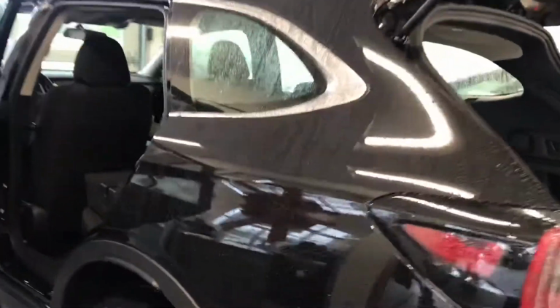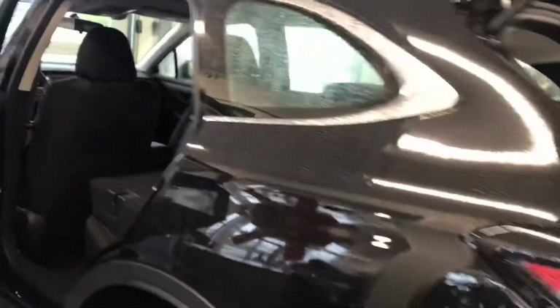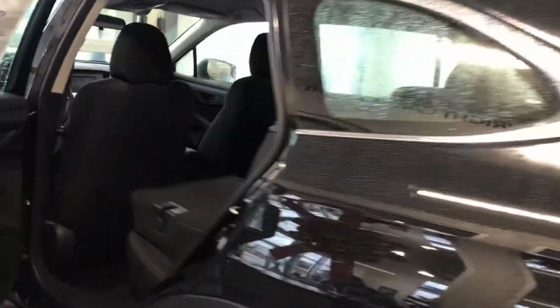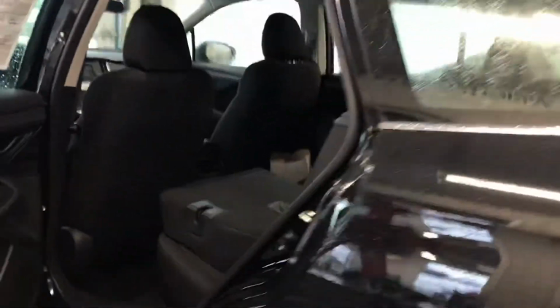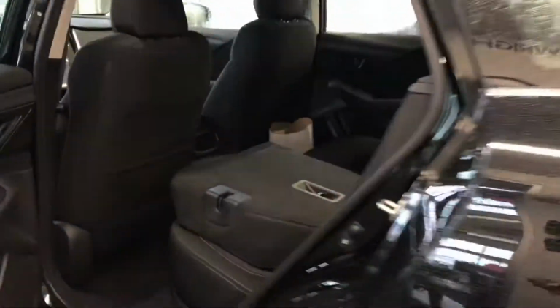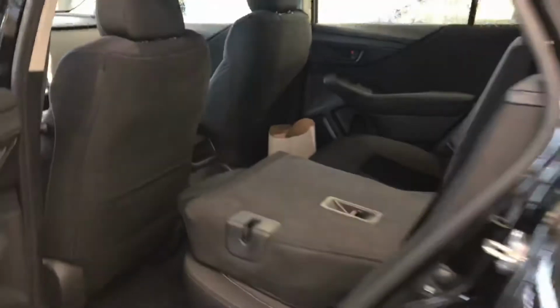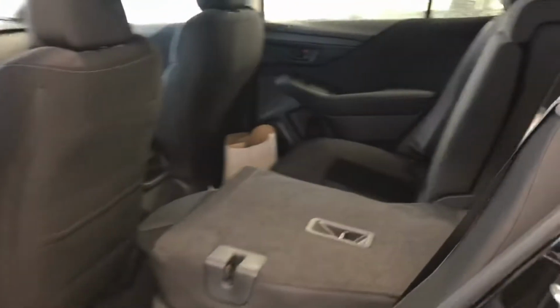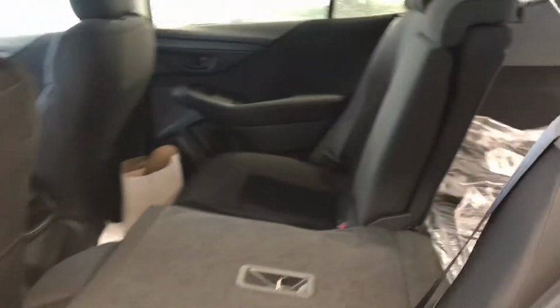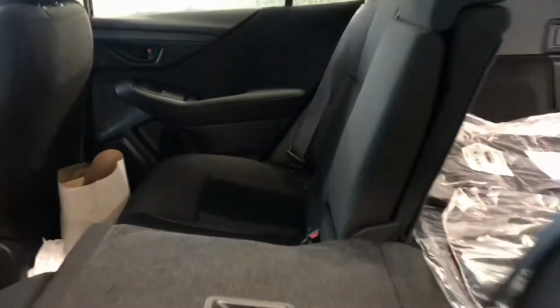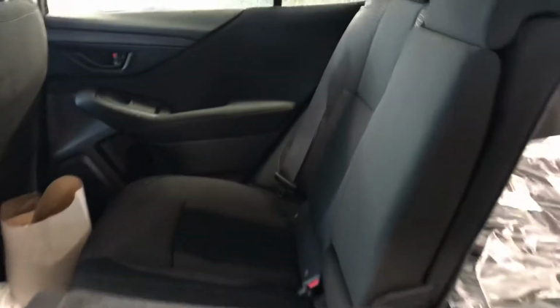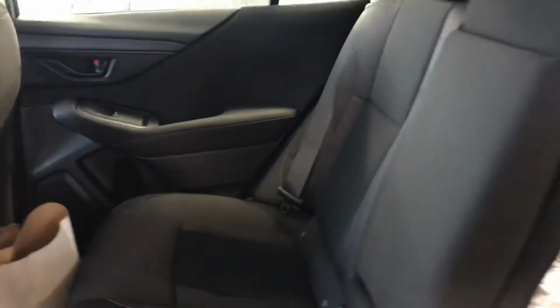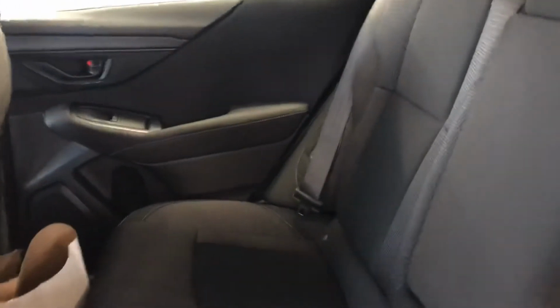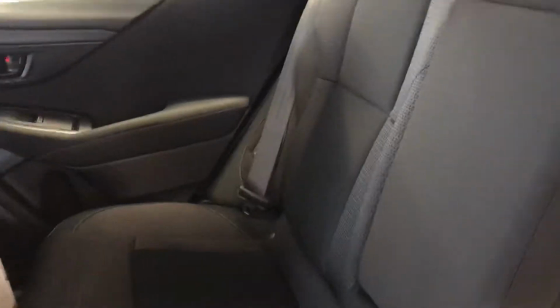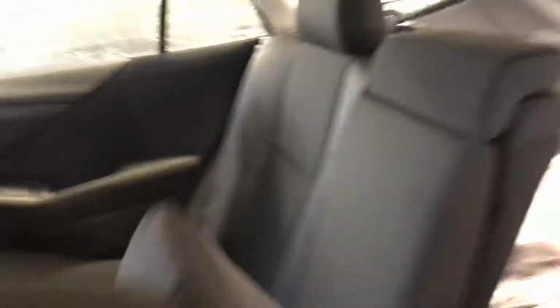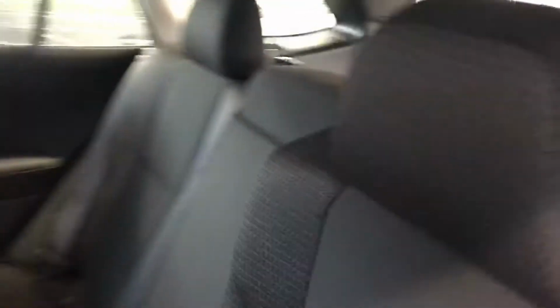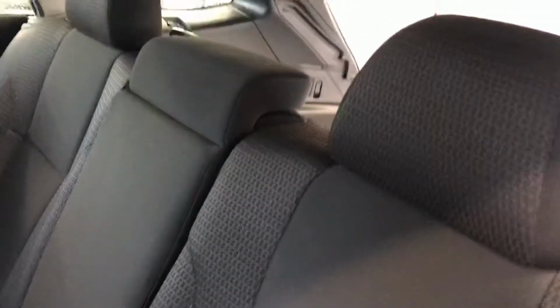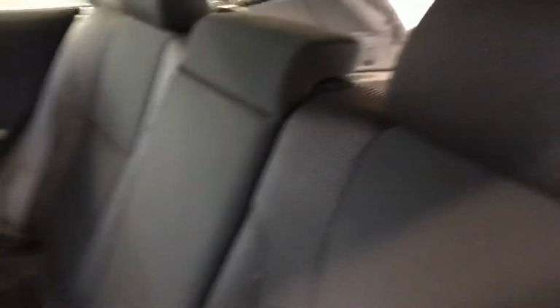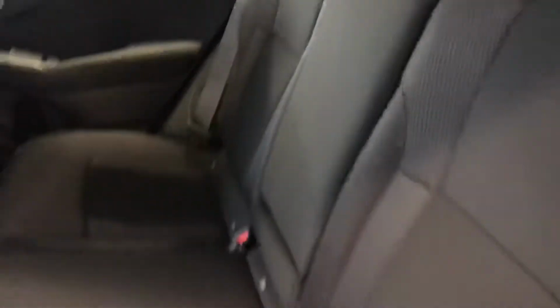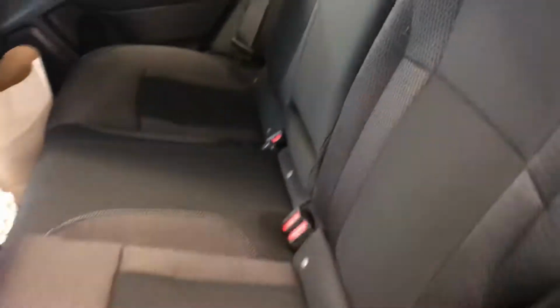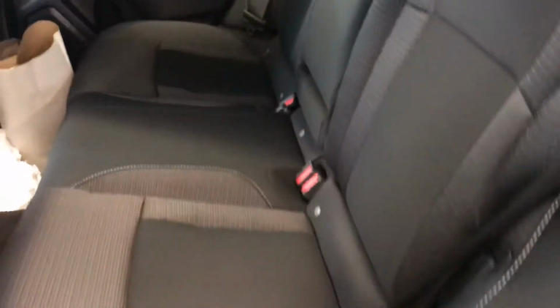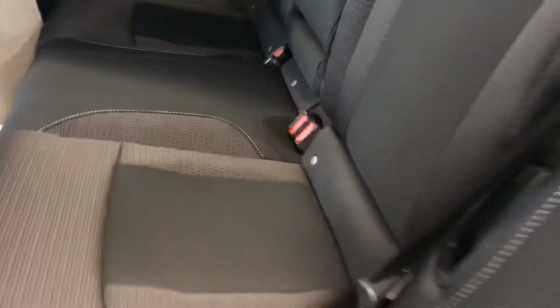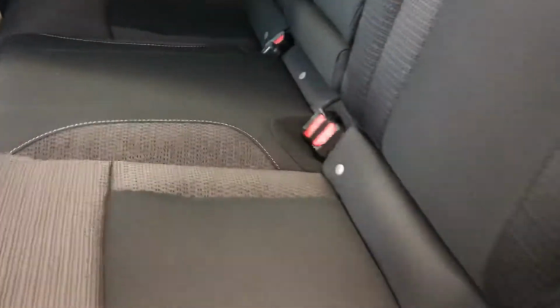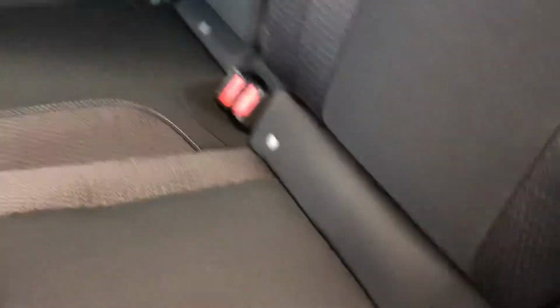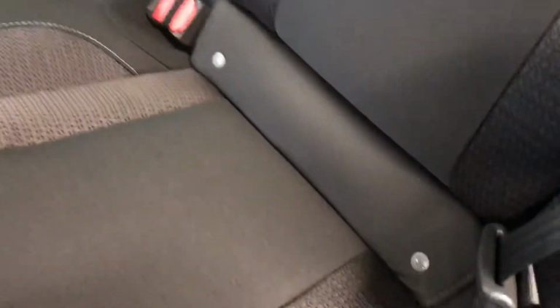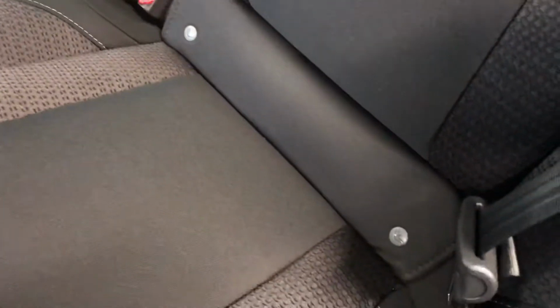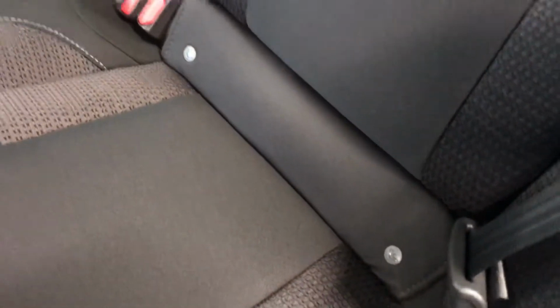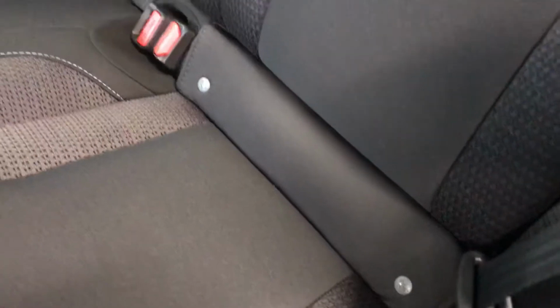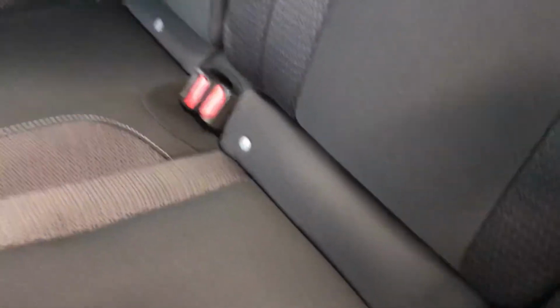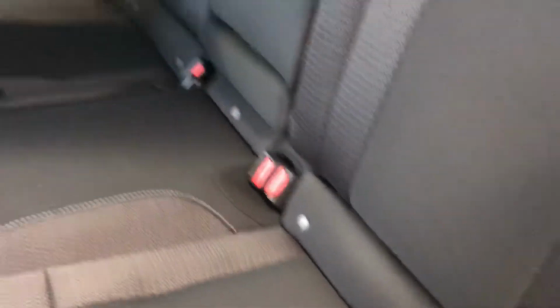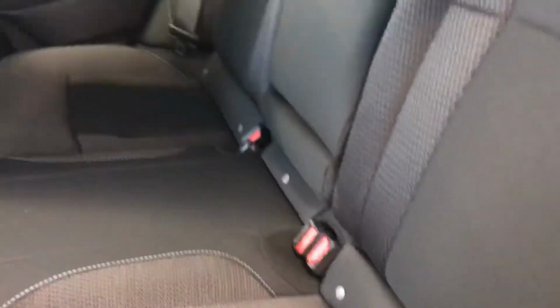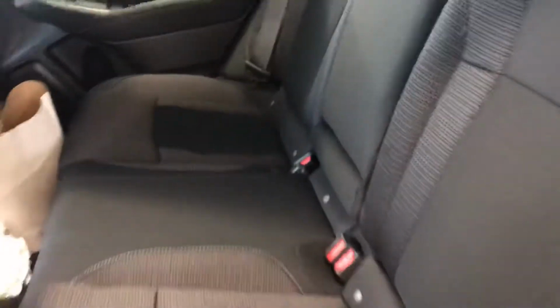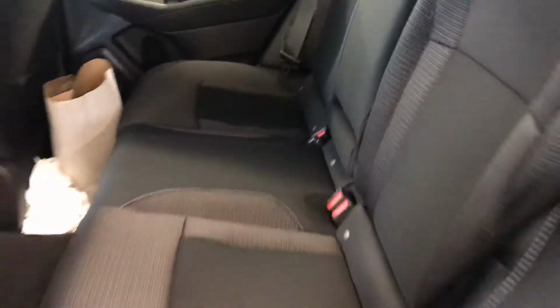Coming around the side, just wanted to give you a shot — it does have that charcoal interior with cloth seating, and also the LATCH system which makes it really easy to hook up your car seats if you need to.